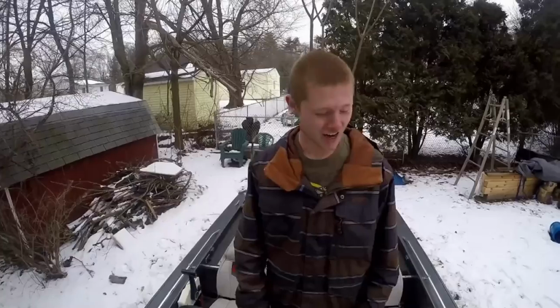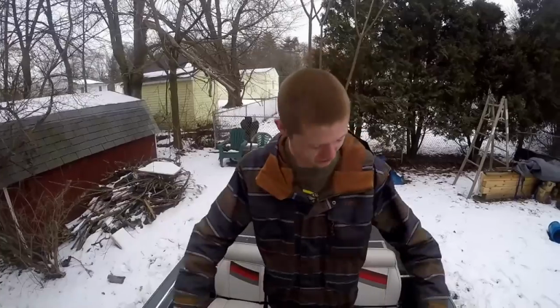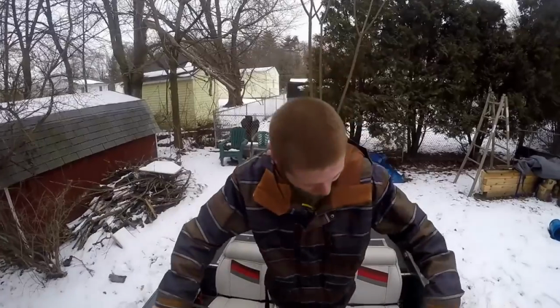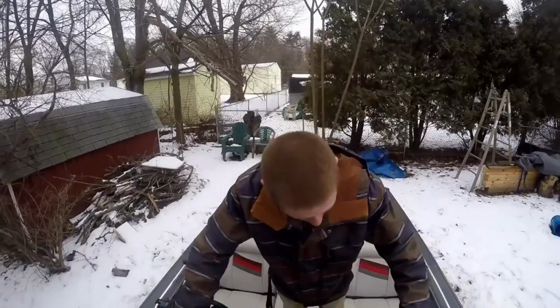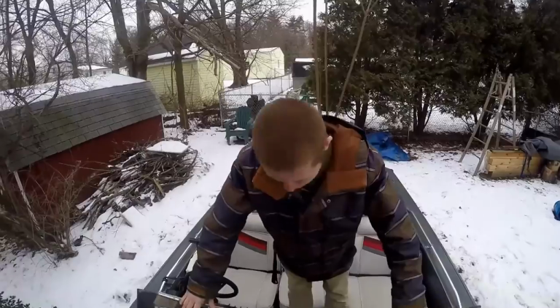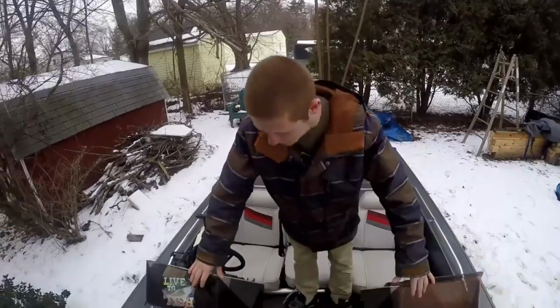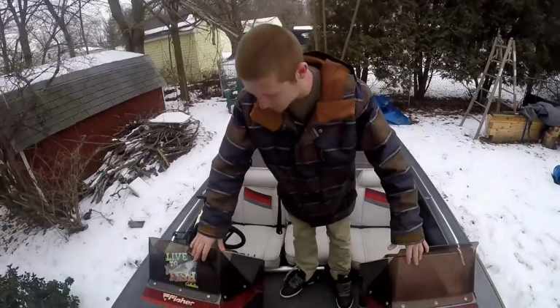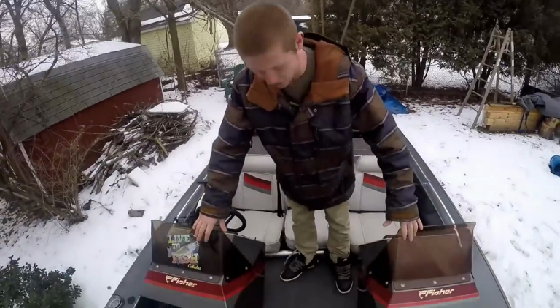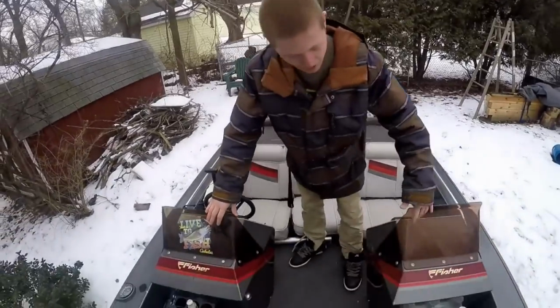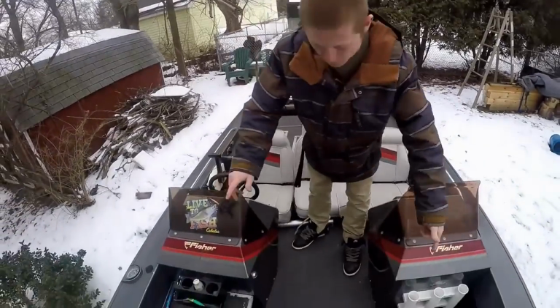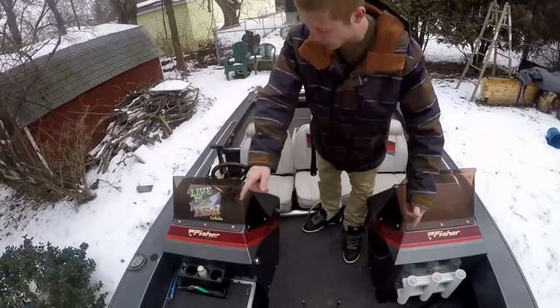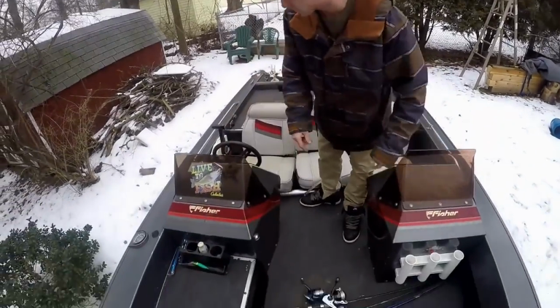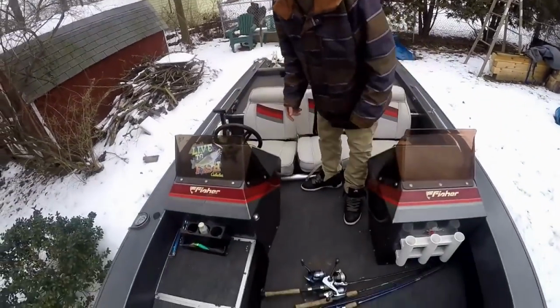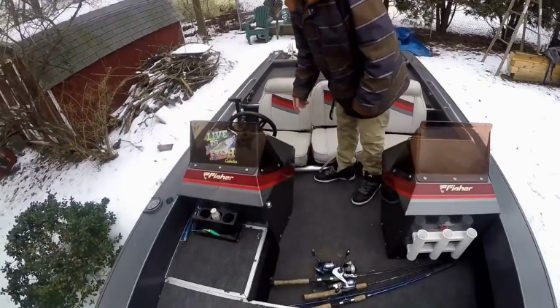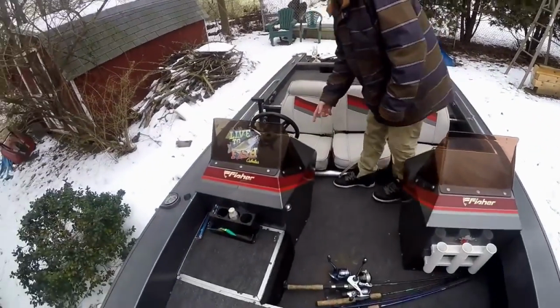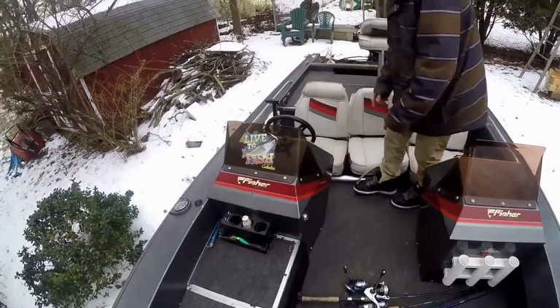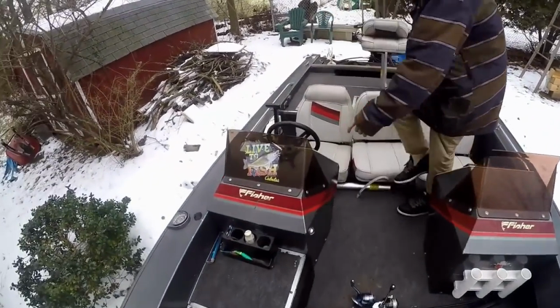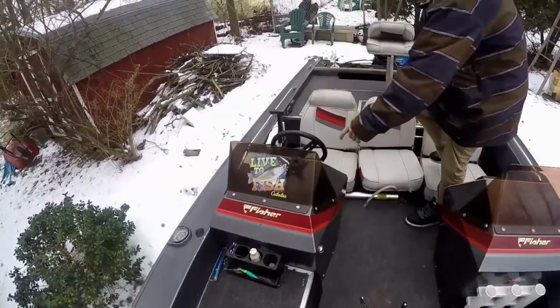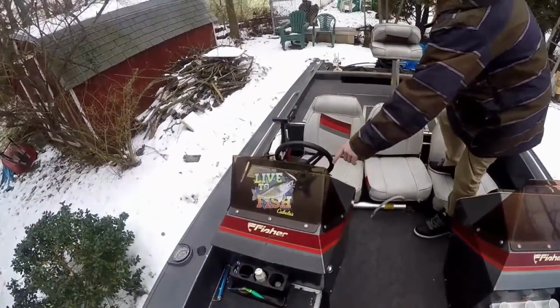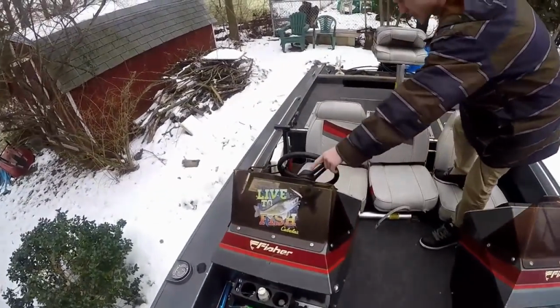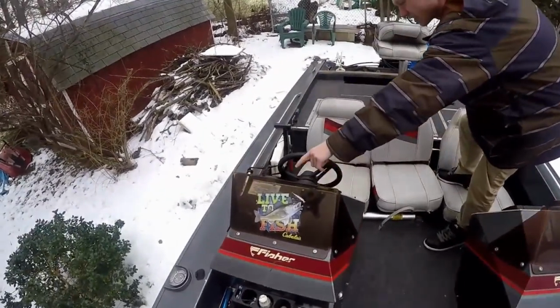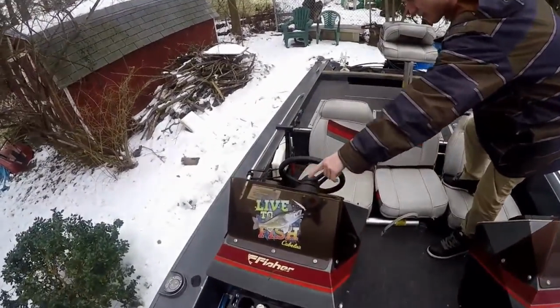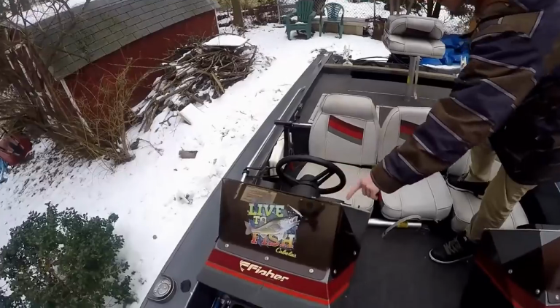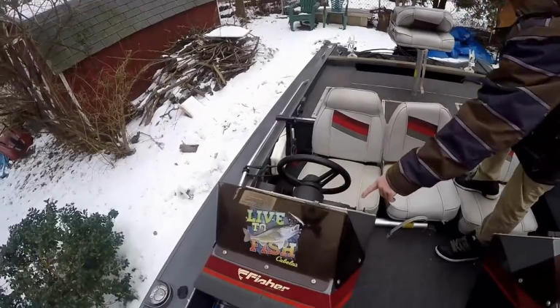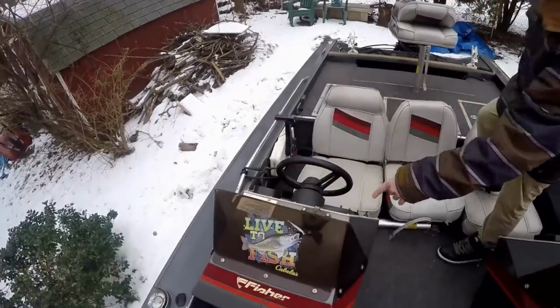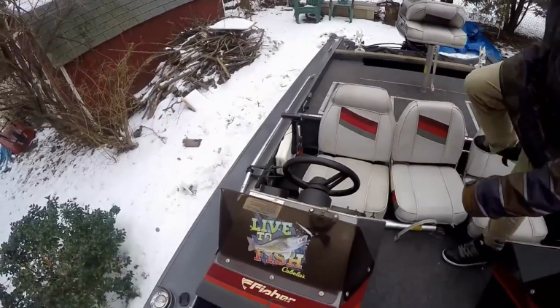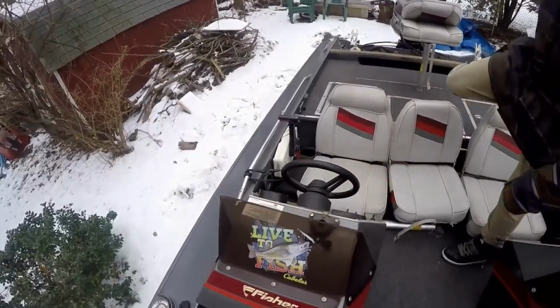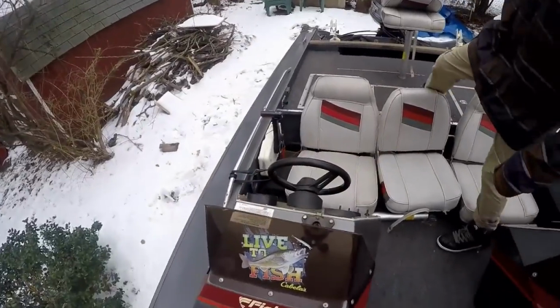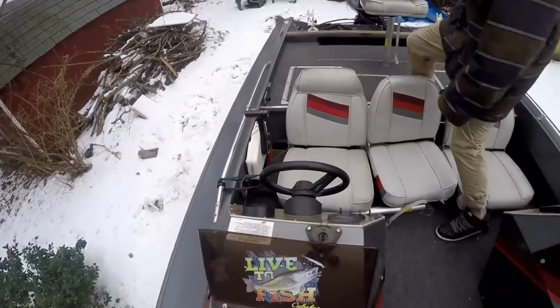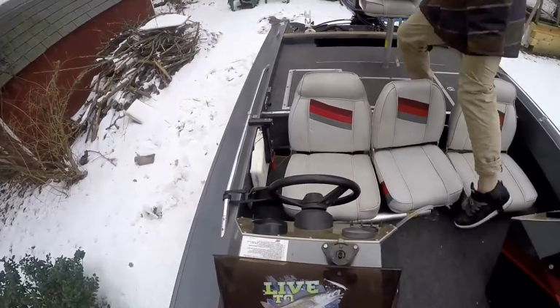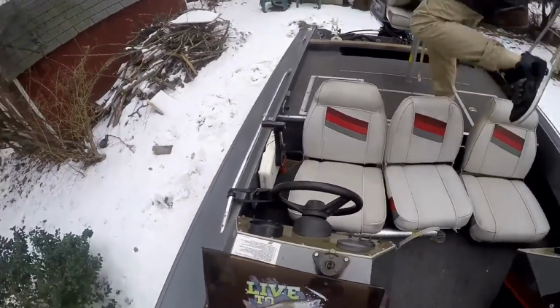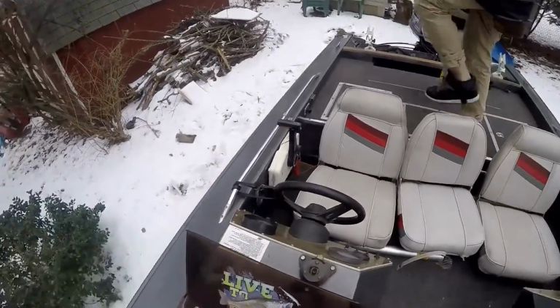As you can see here, we've got dual consoles, a couple of rod holders. Up here we've got all the gadgets — the depth finder and all that good stuff over here.